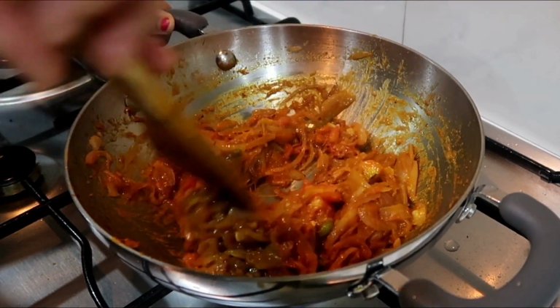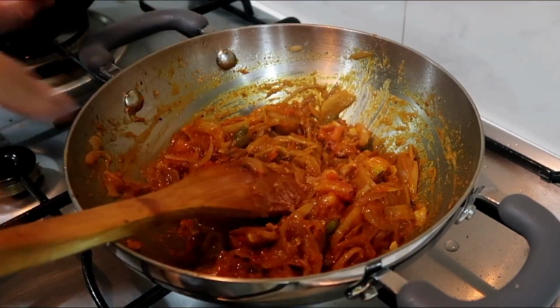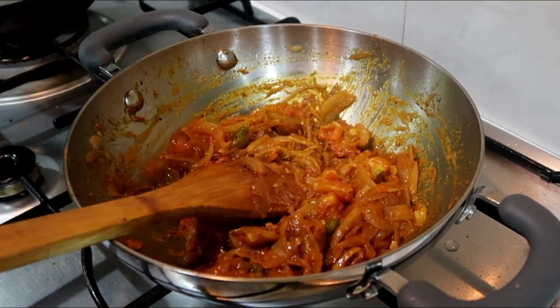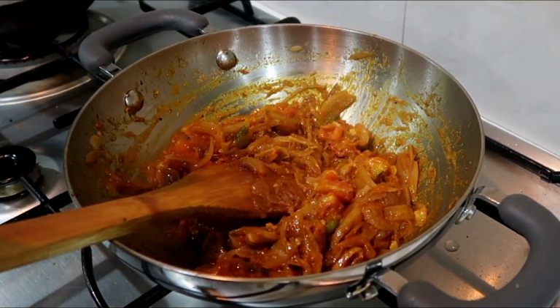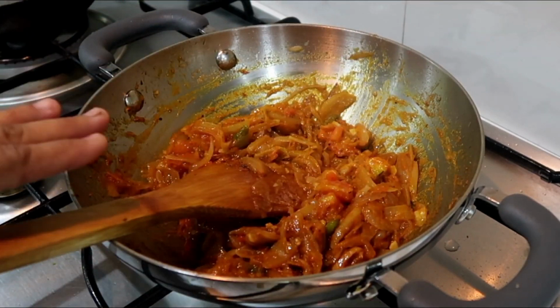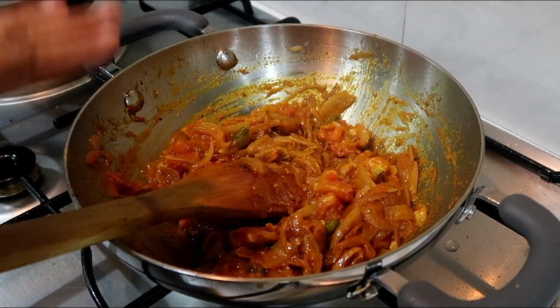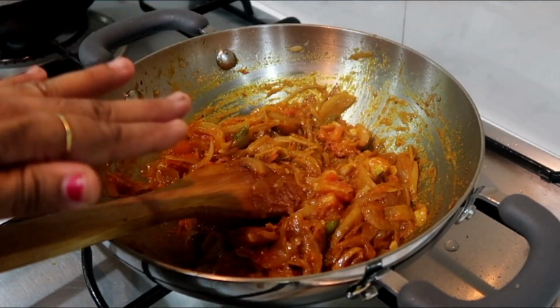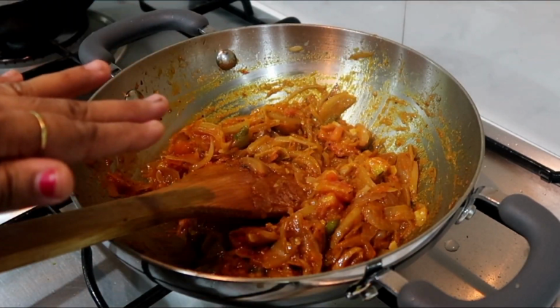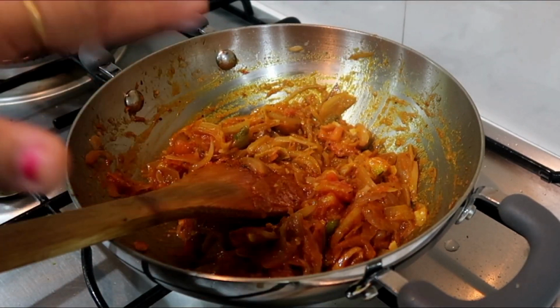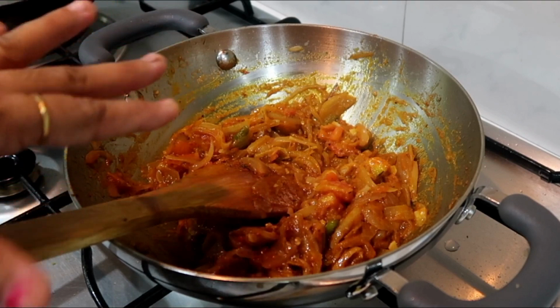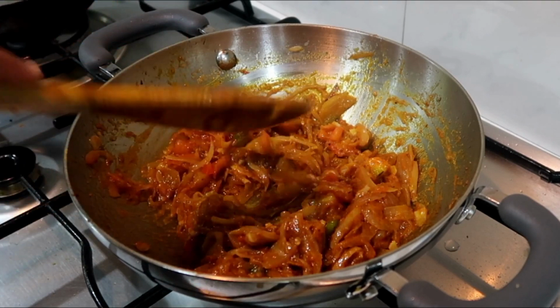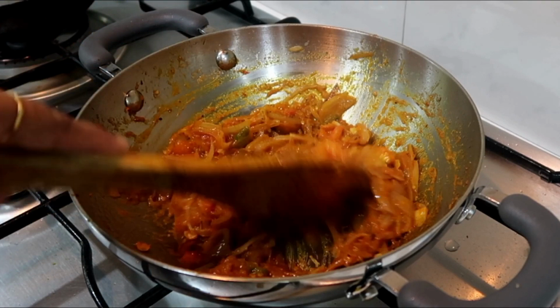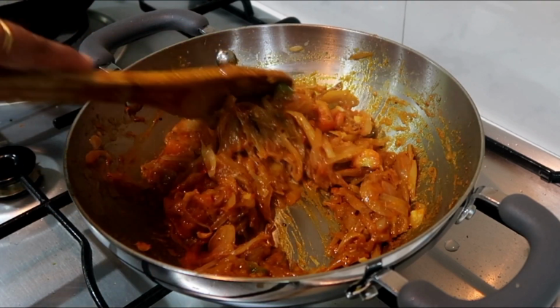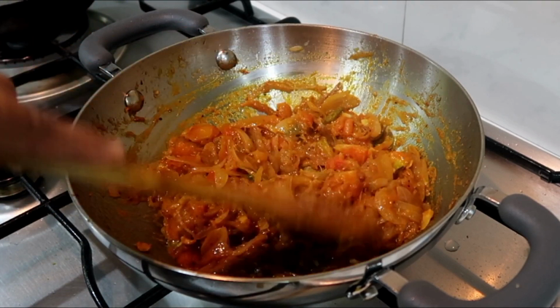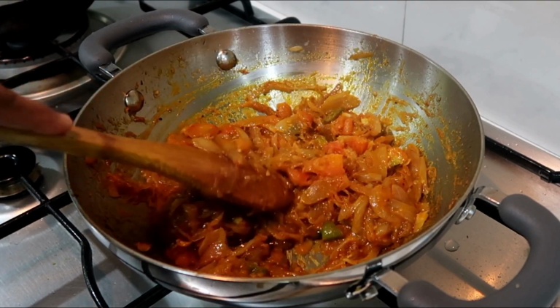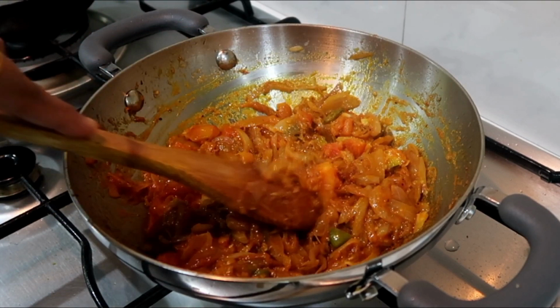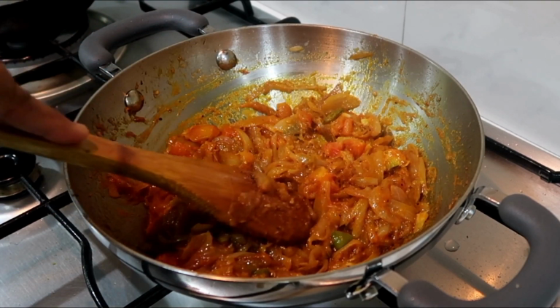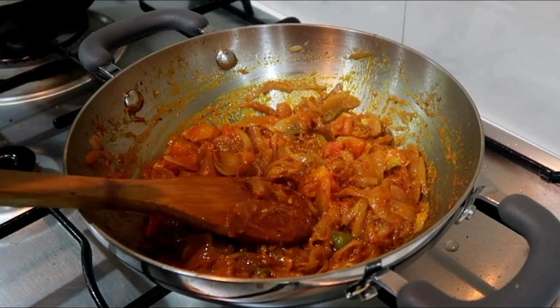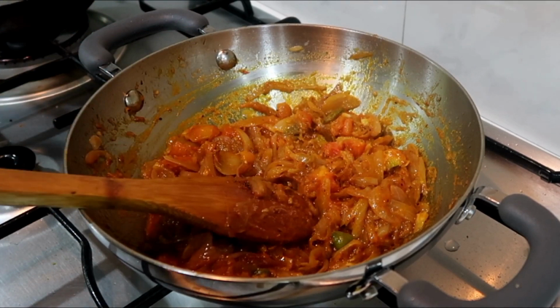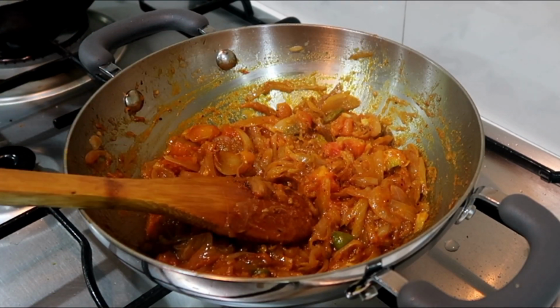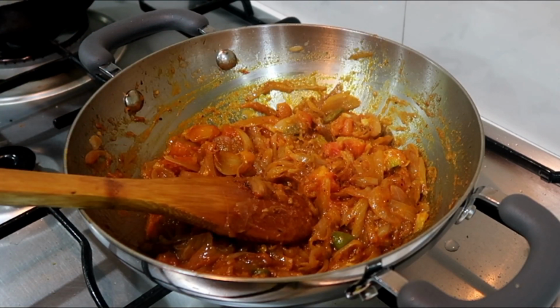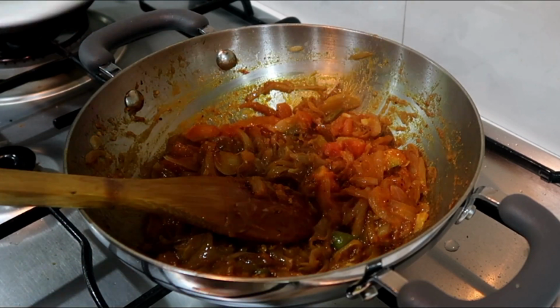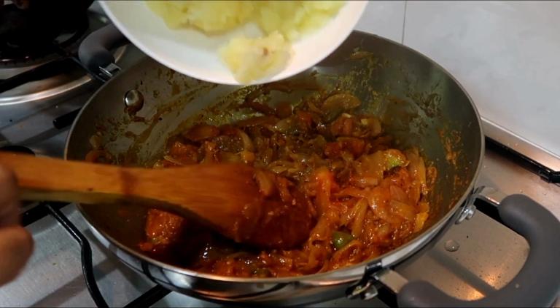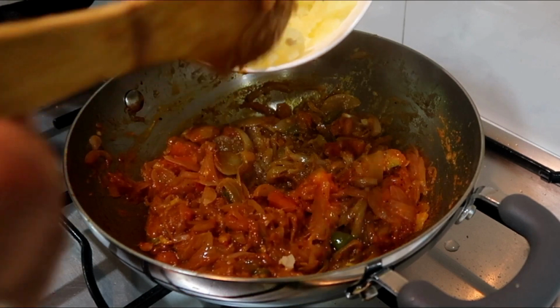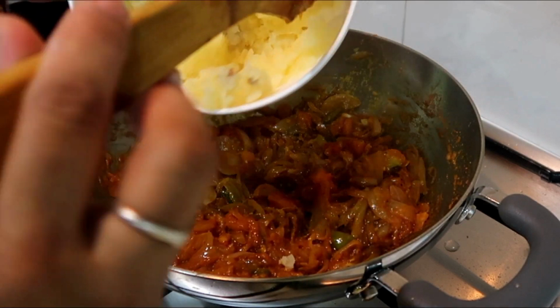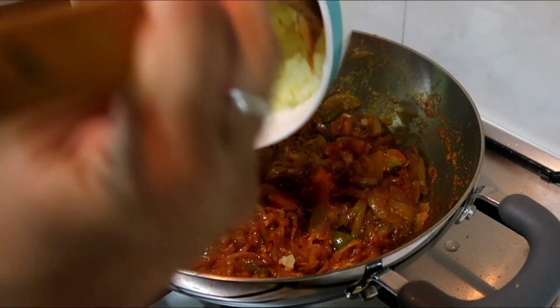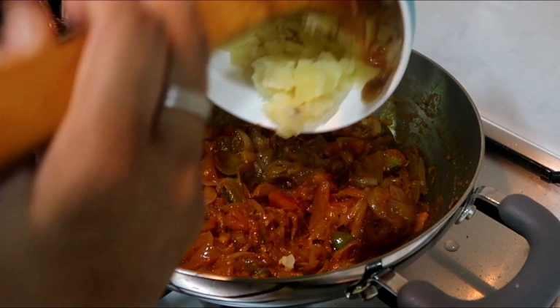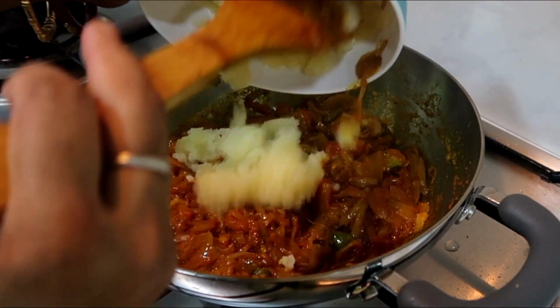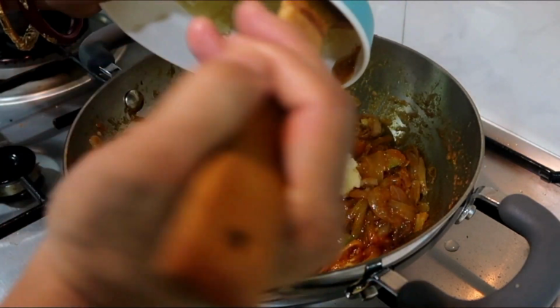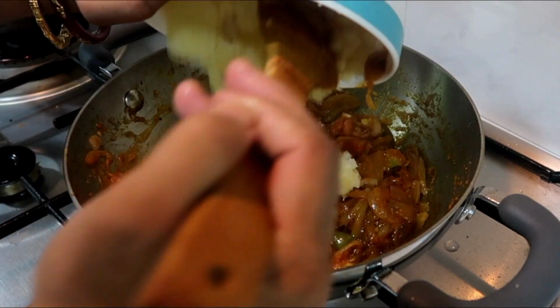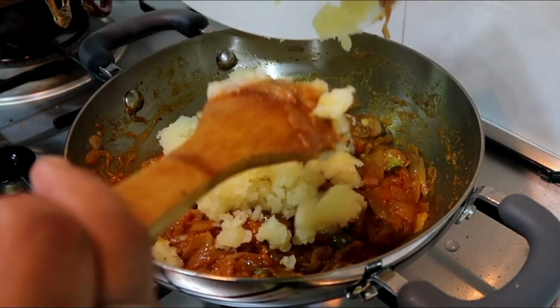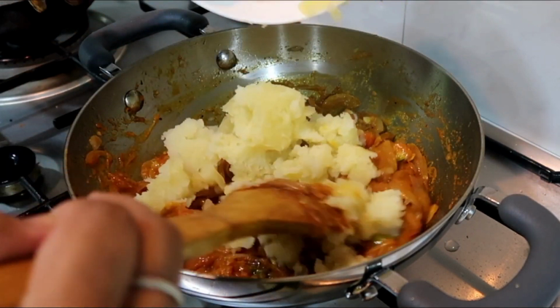If you are using this, you can use sweet corn or anything. Now we are using this very simple. After that, we are going to boil it.